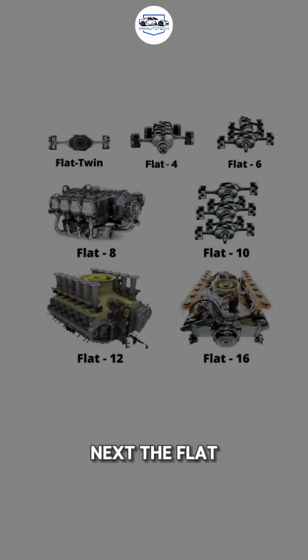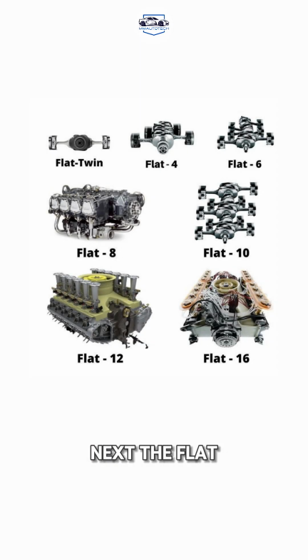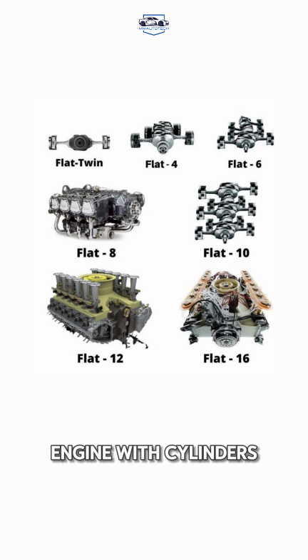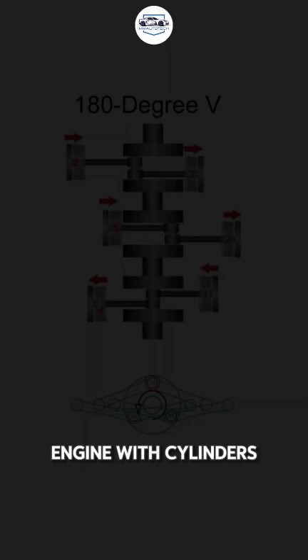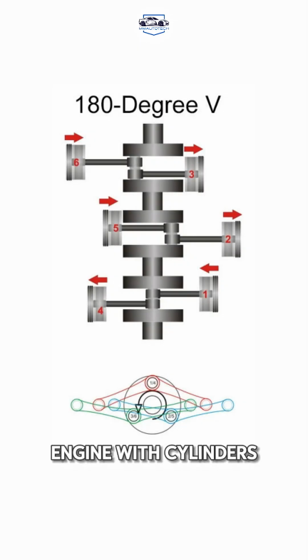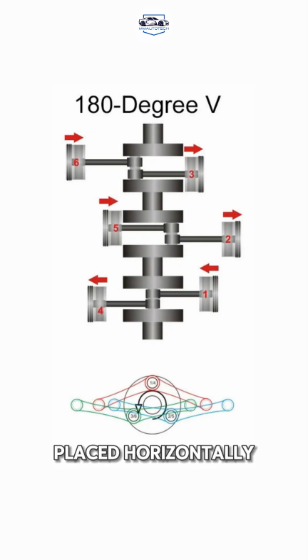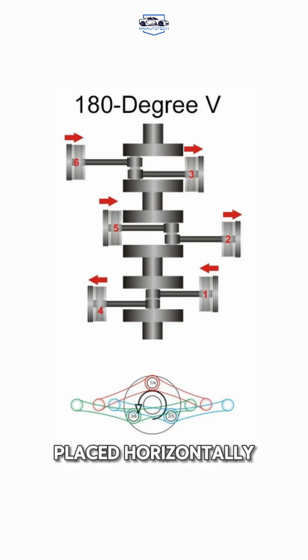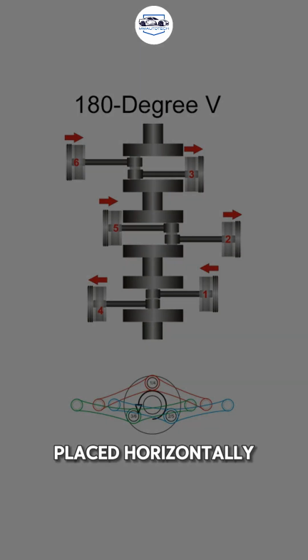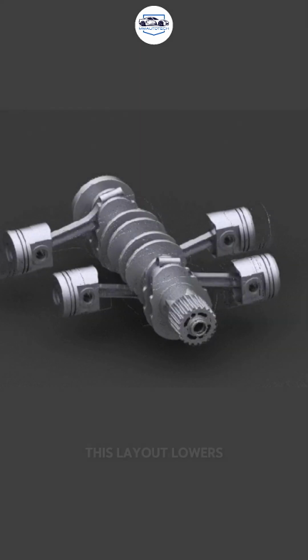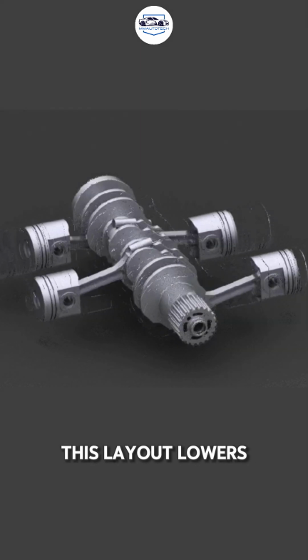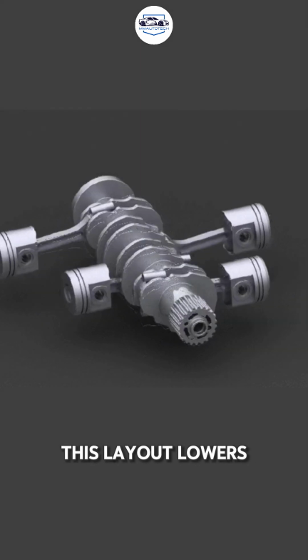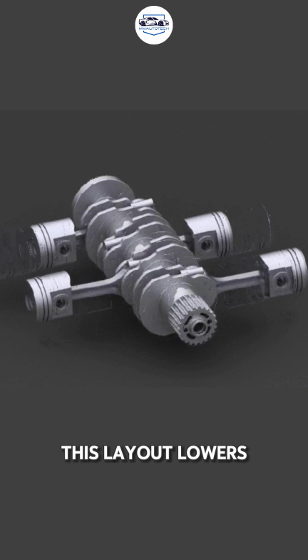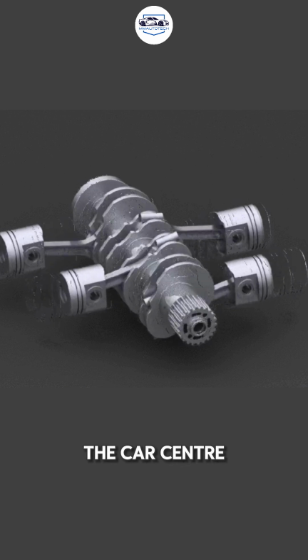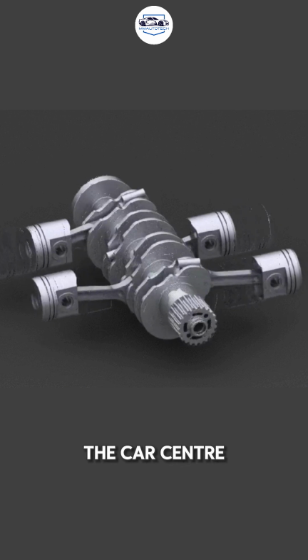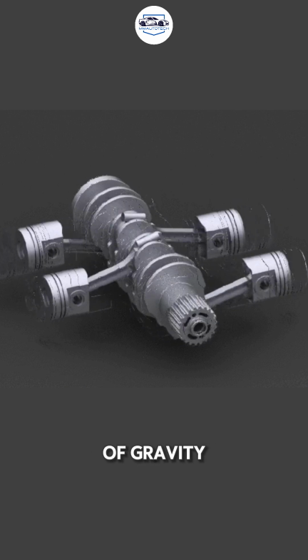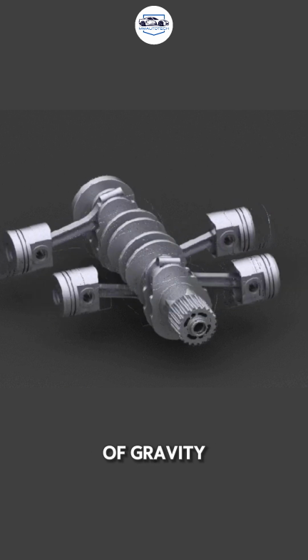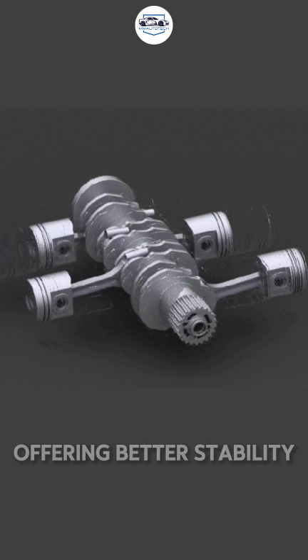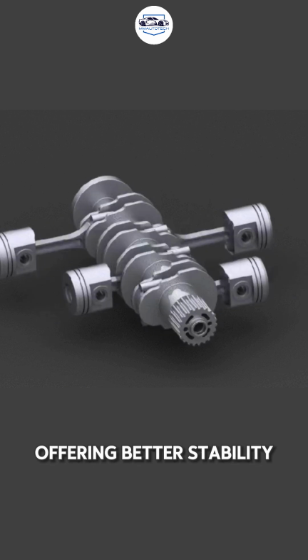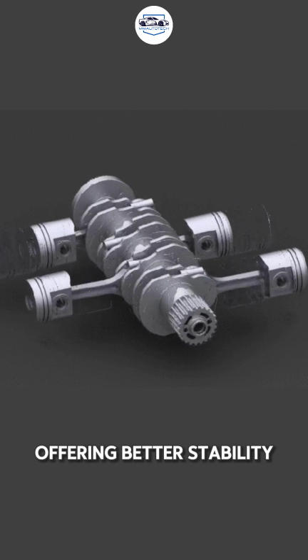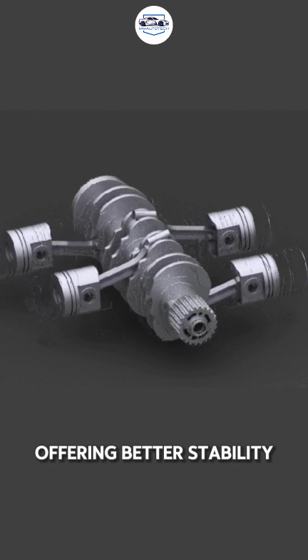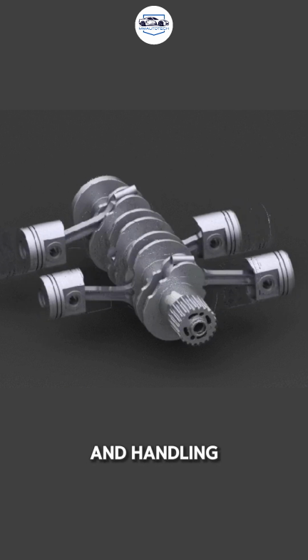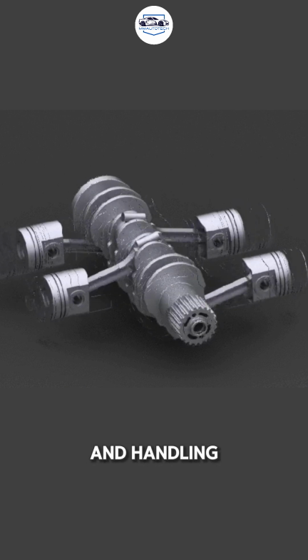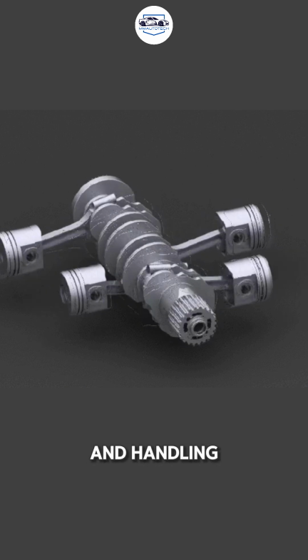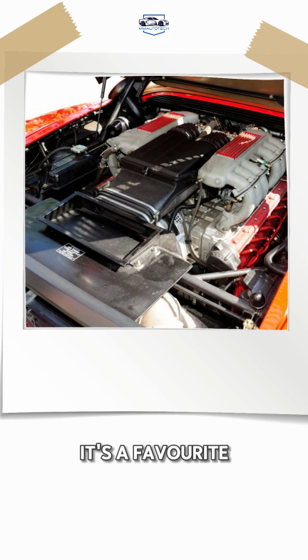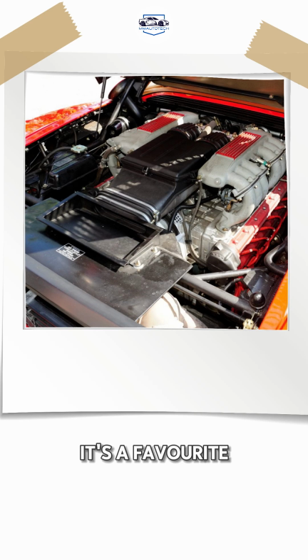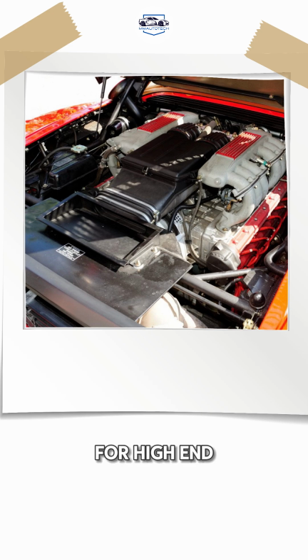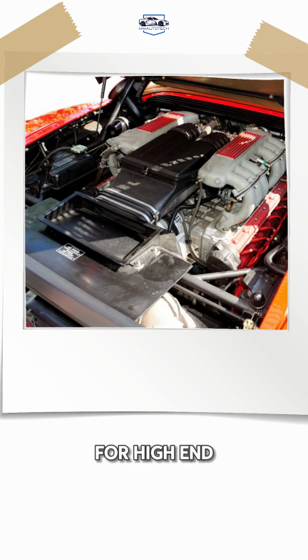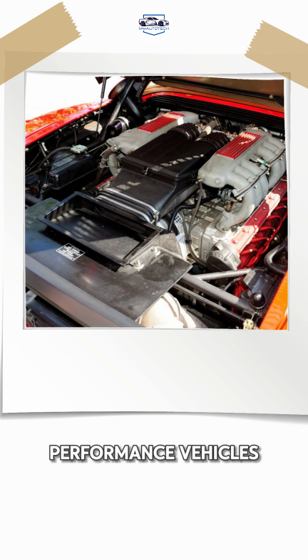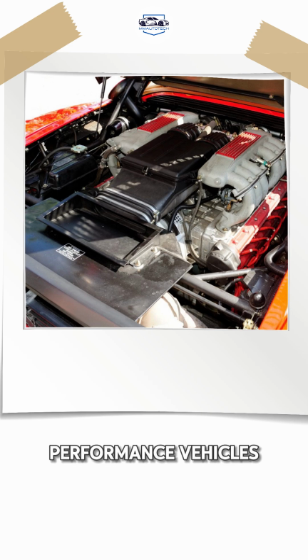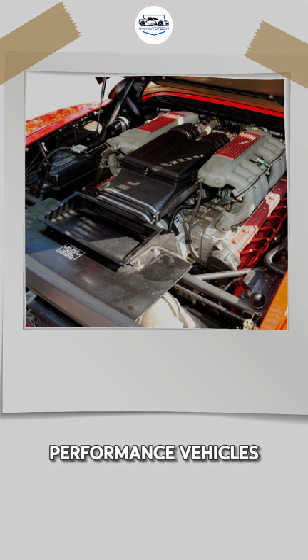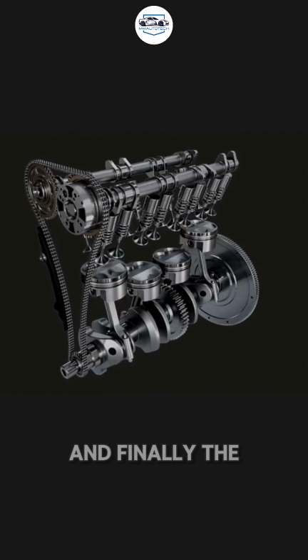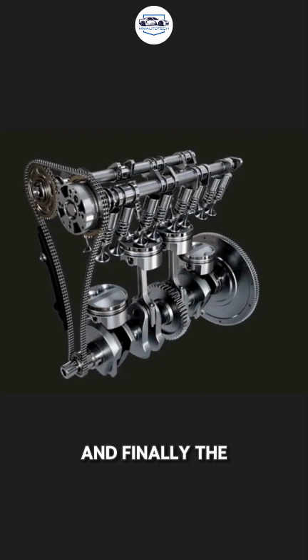Next, the flat engine, with cylinders placed horizontally. This layout lowers the car's center of gravity, offering better stability and handling. It's a favorite for high-end performance vehicles.